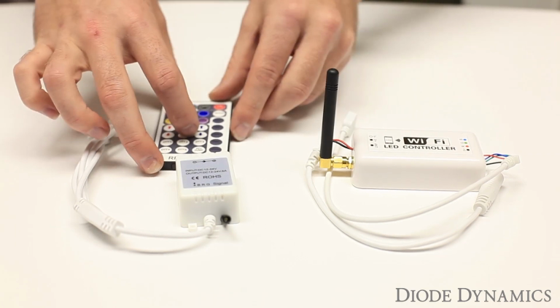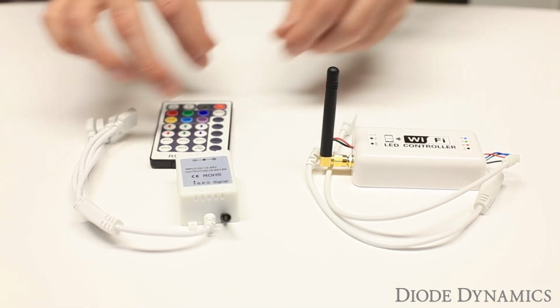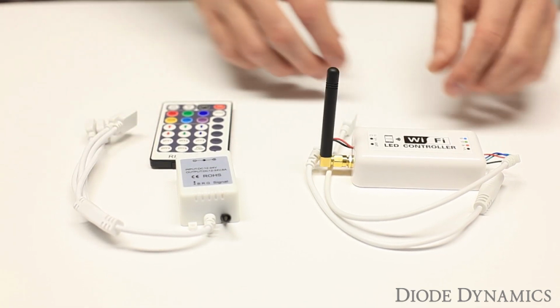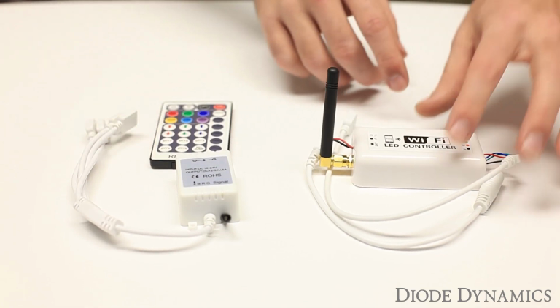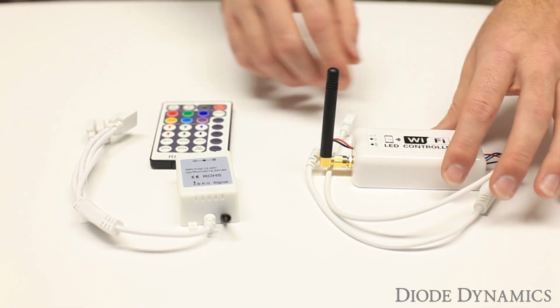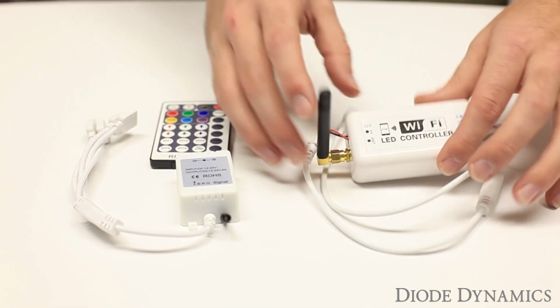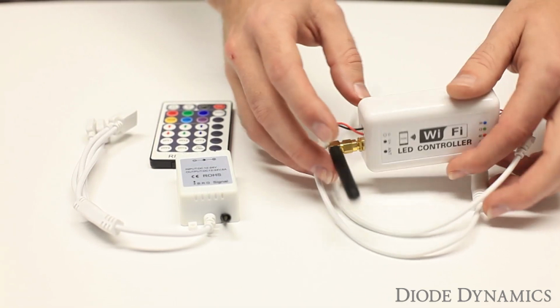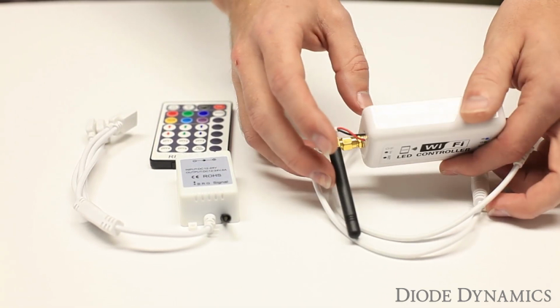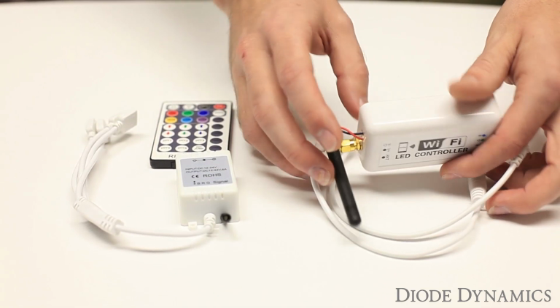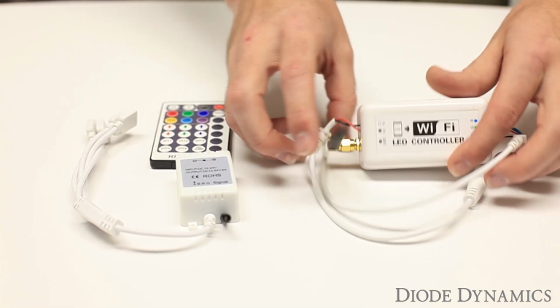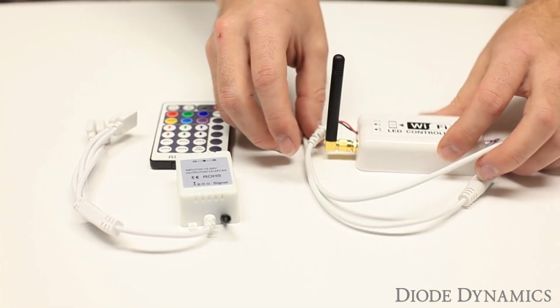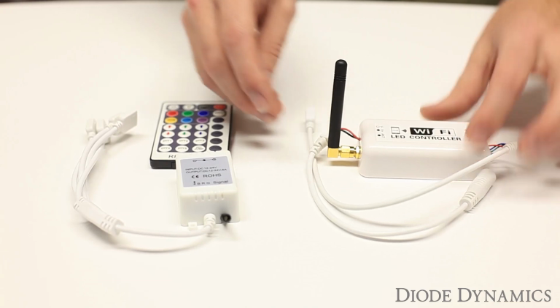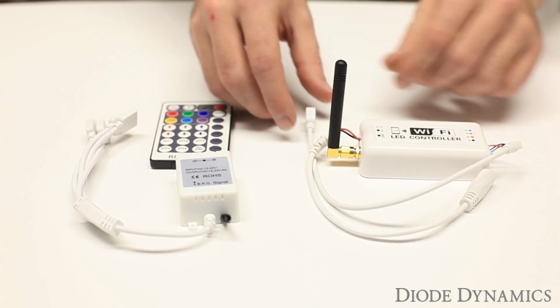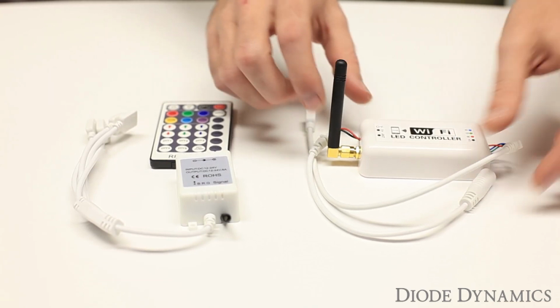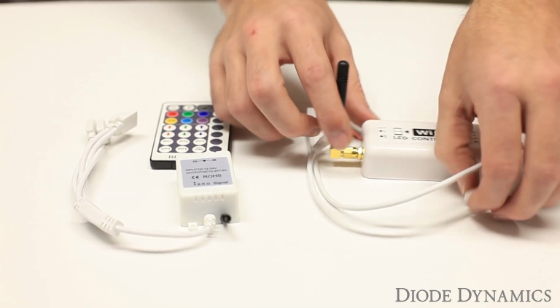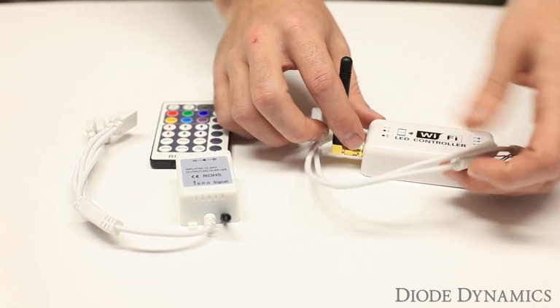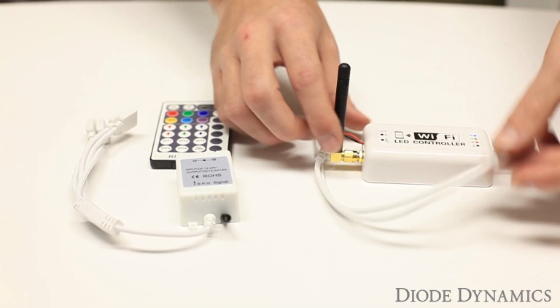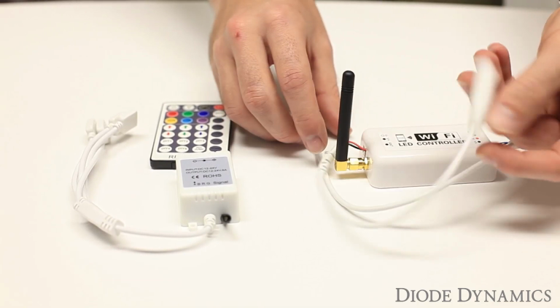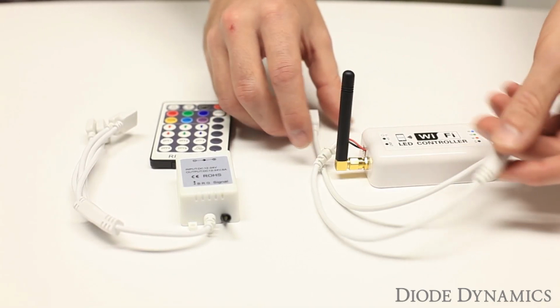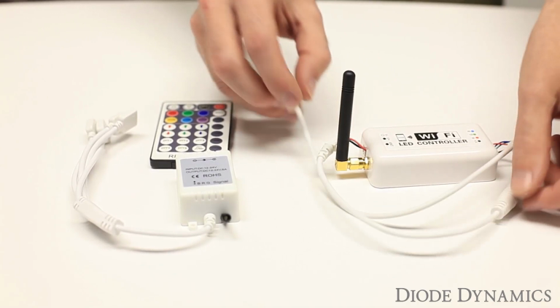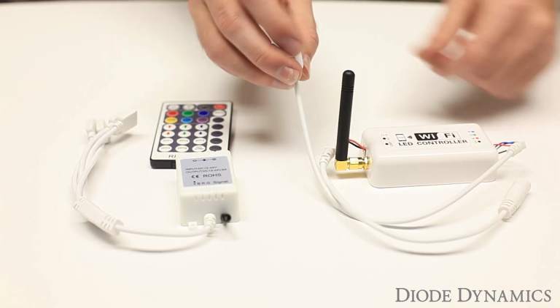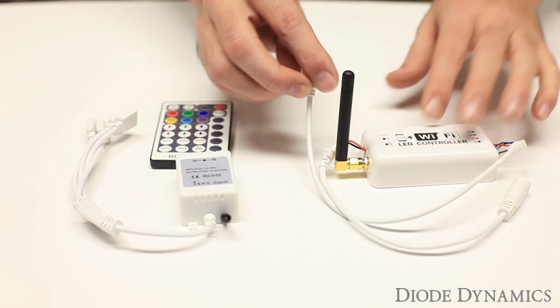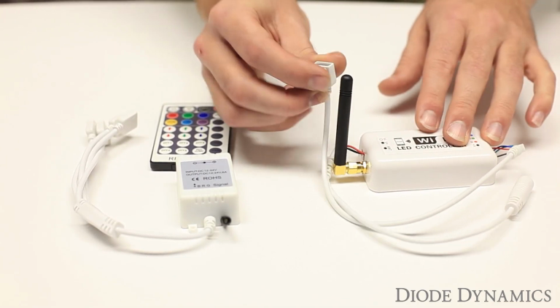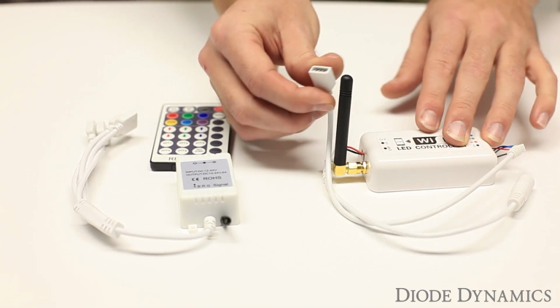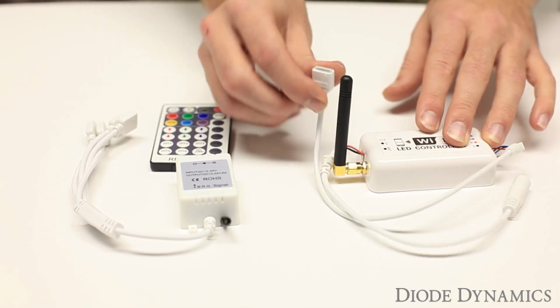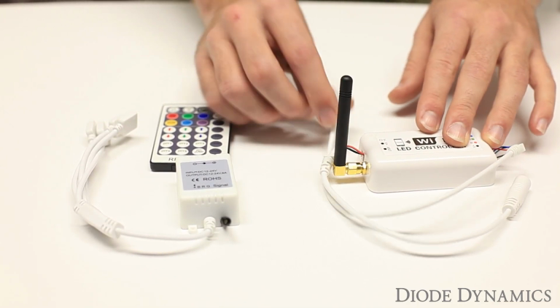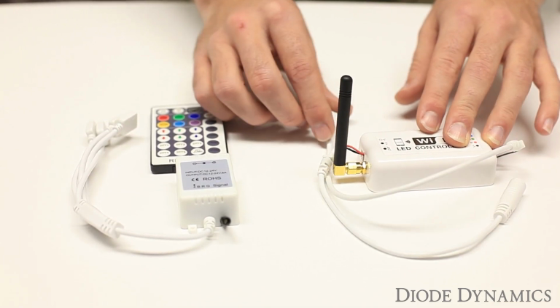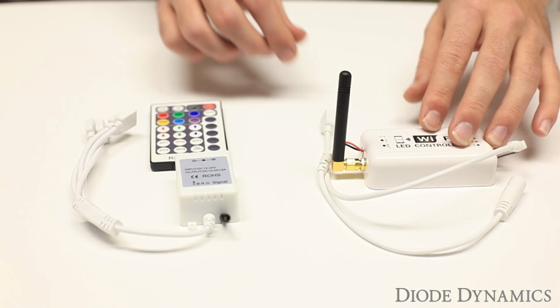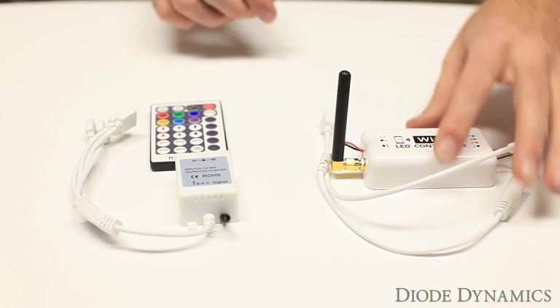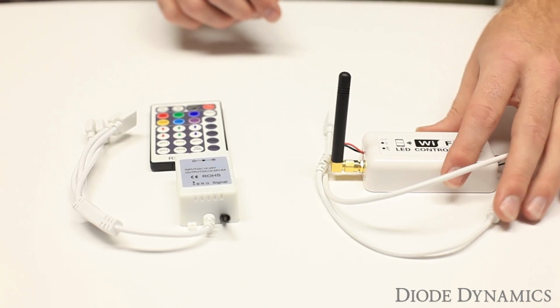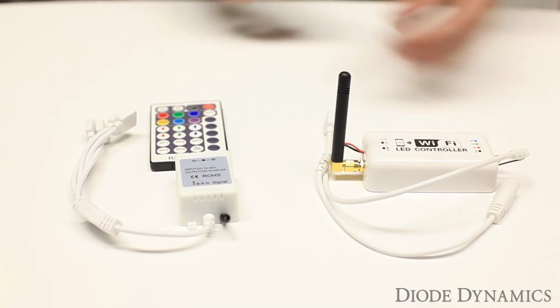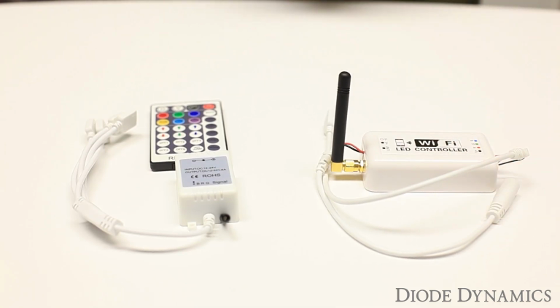The other one is a Wi-Fi controller — again, very small. It just has a single DC input and an RGB output. This one comes with splitters to achieve four total outputs.